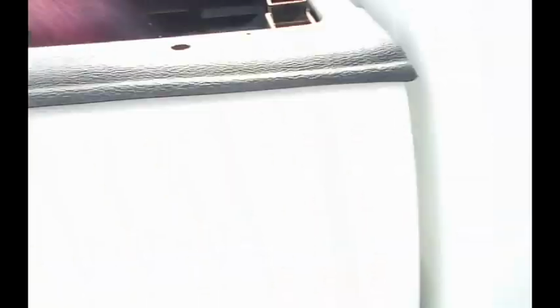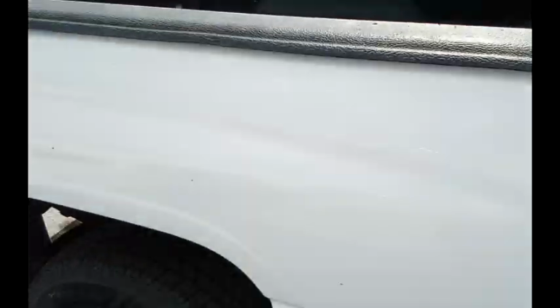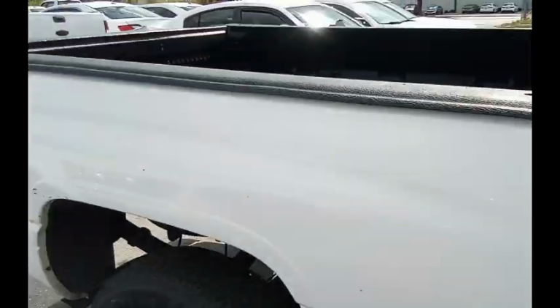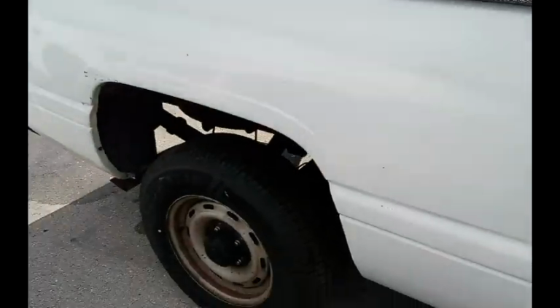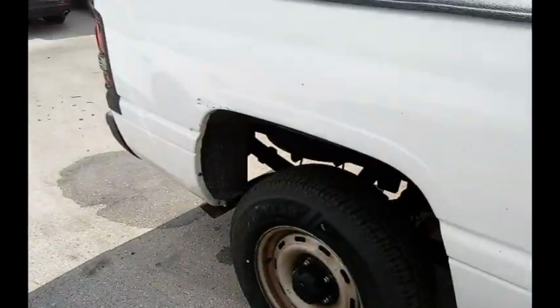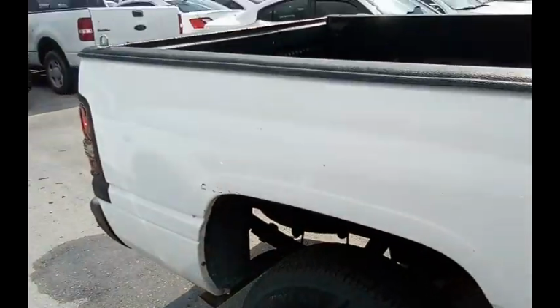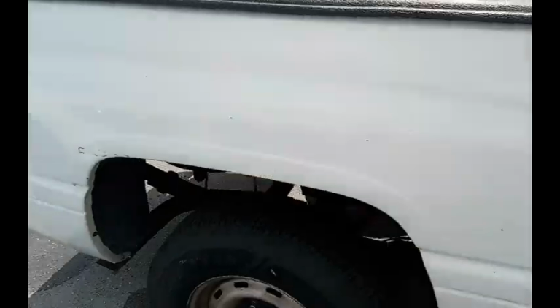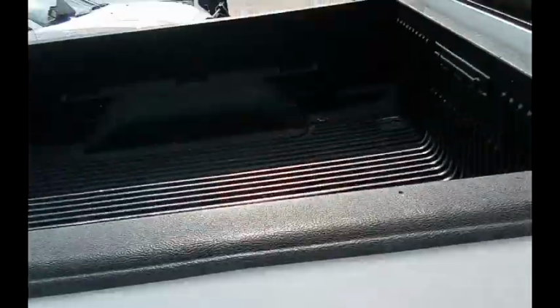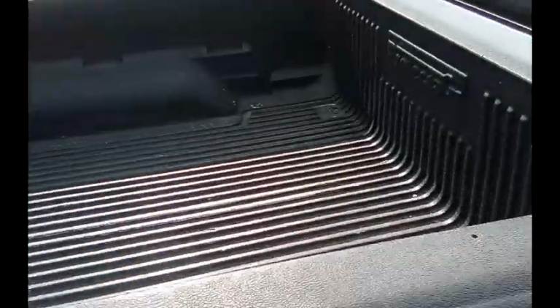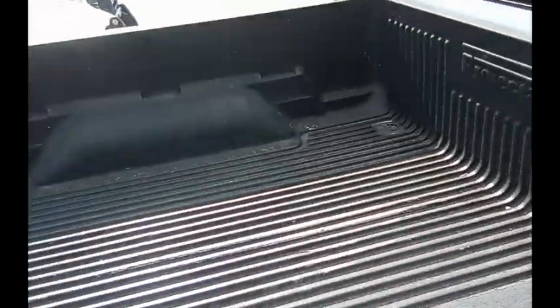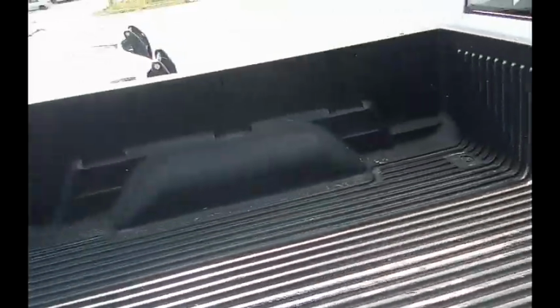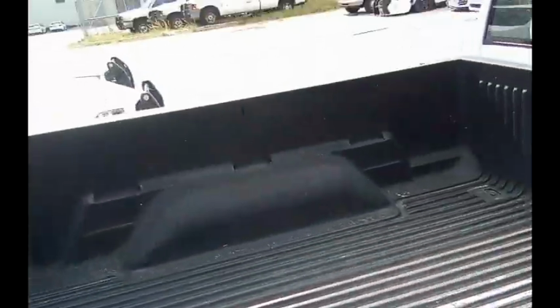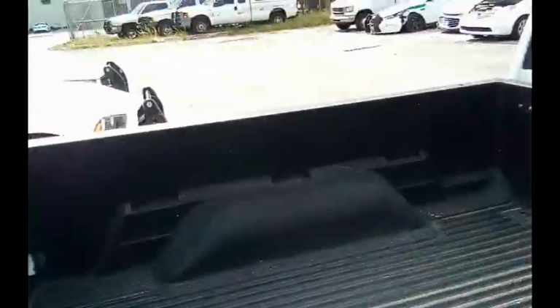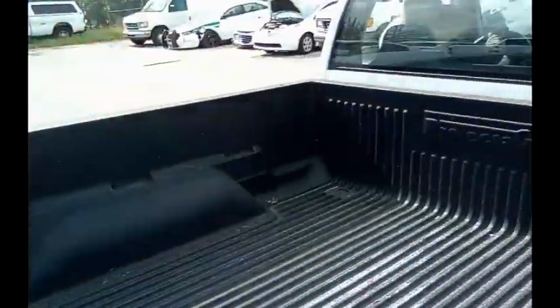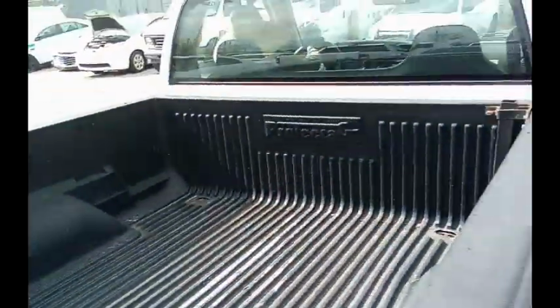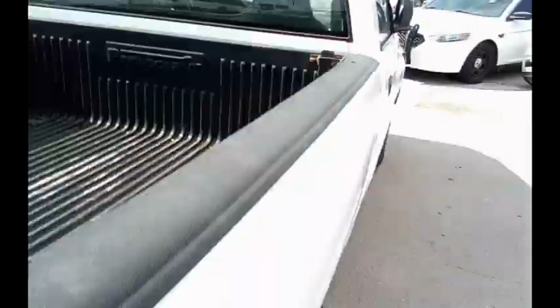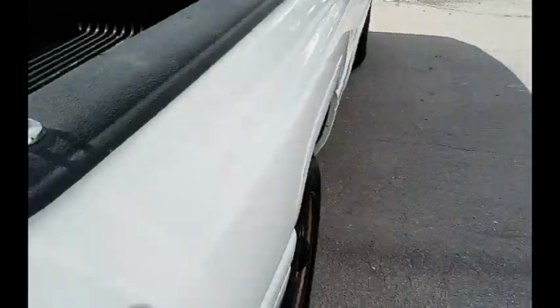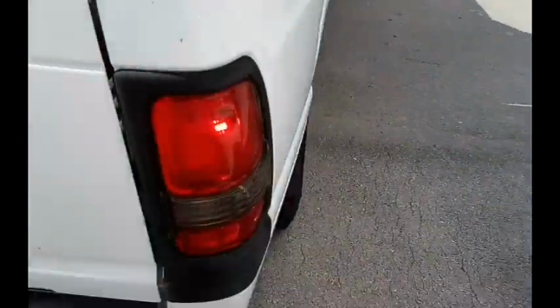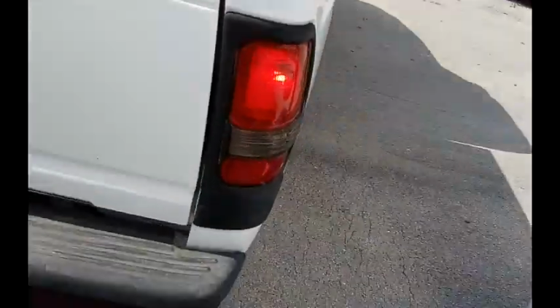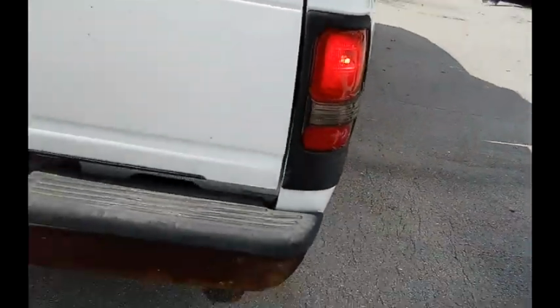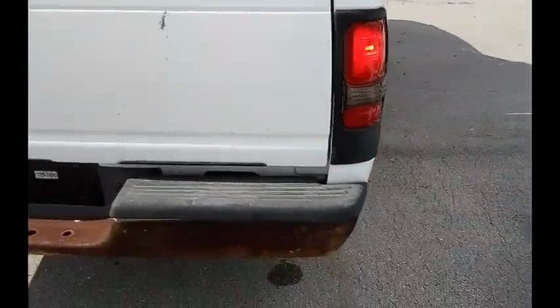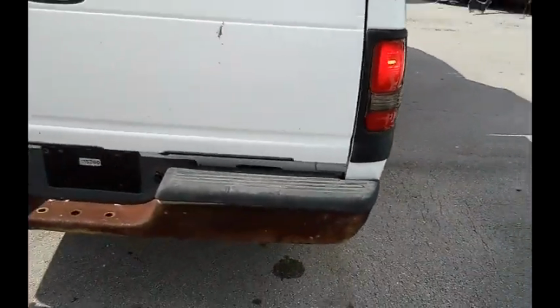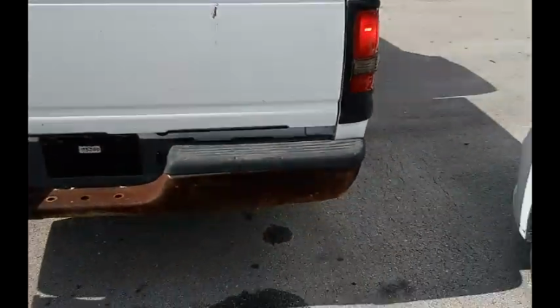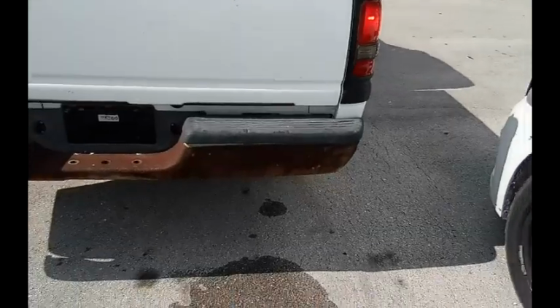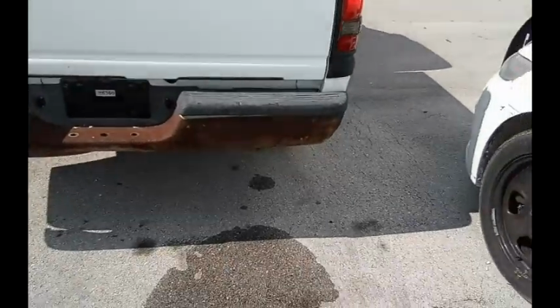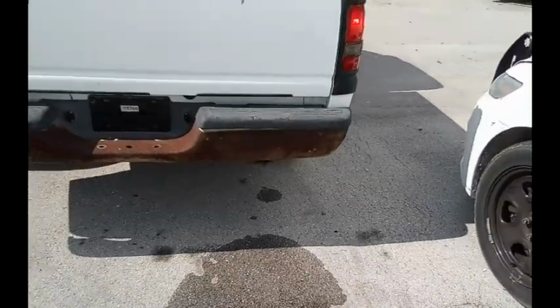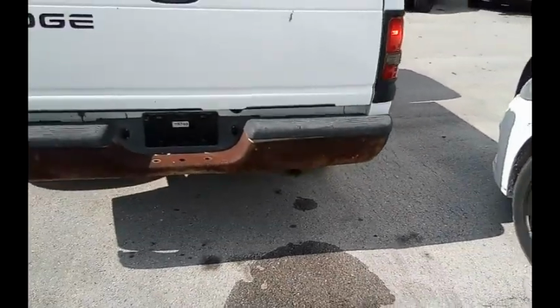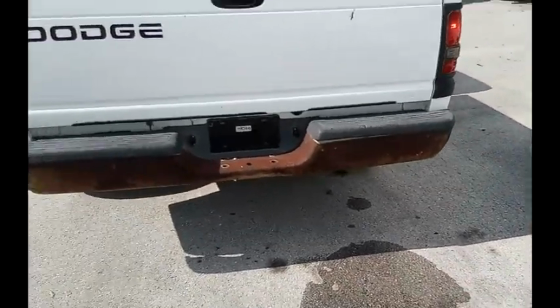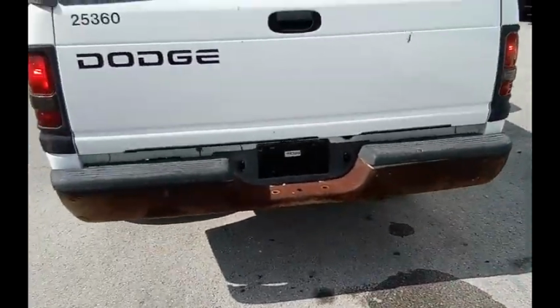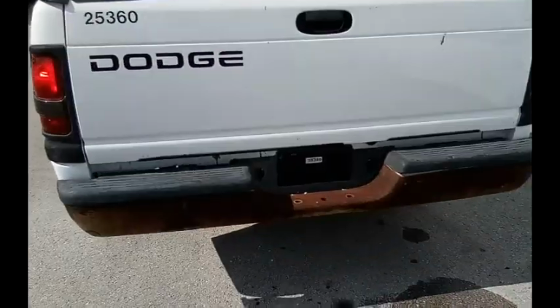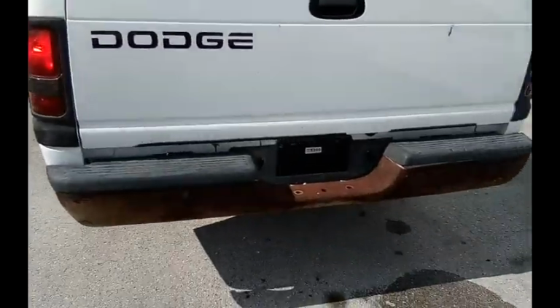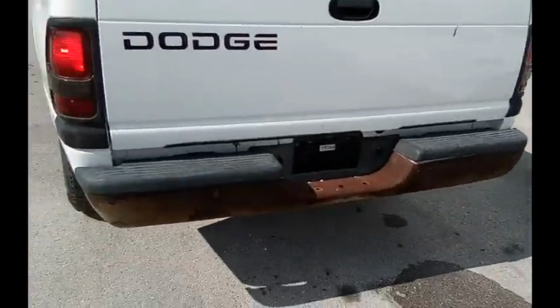This is a short bed. It has a plastic liner in it. The back bumper's got a lot of surface rusting.